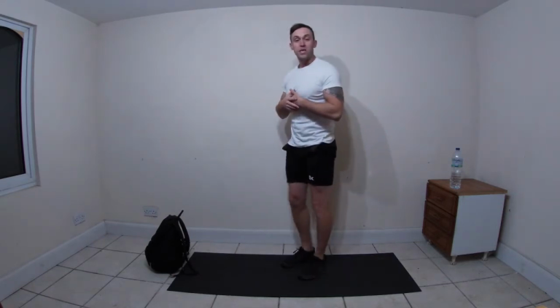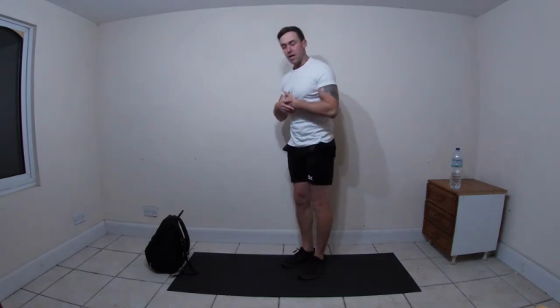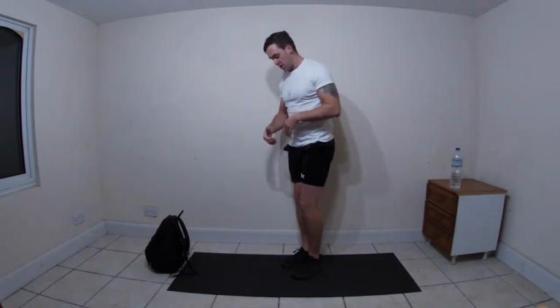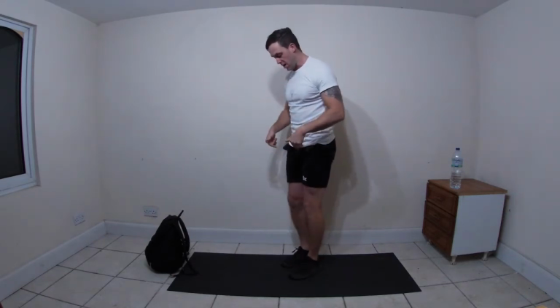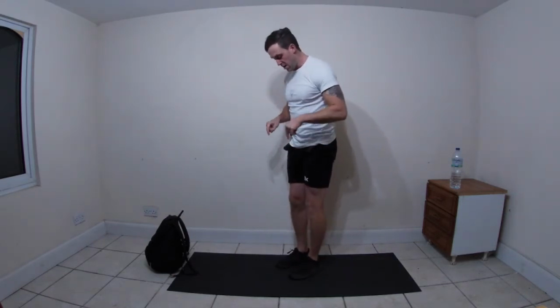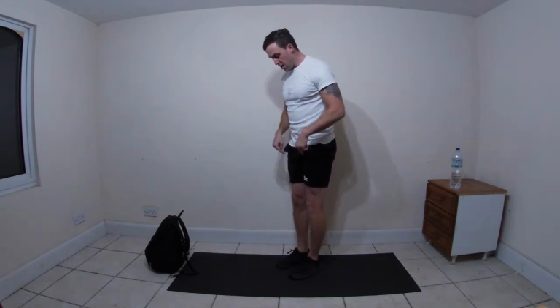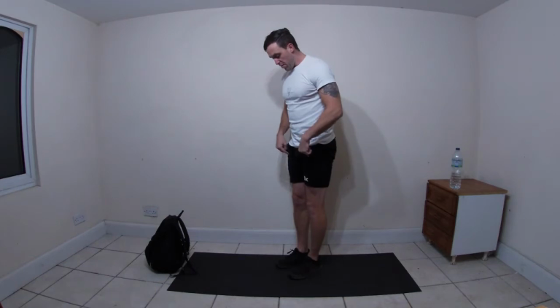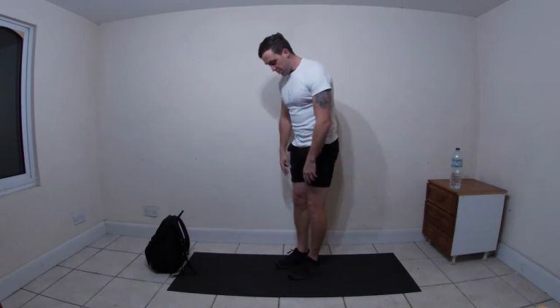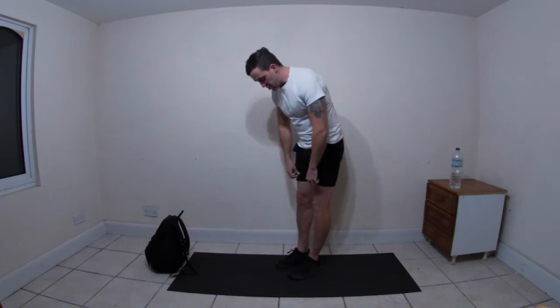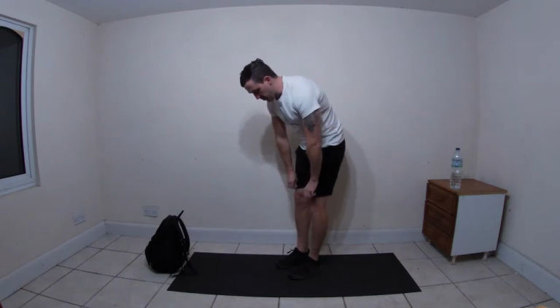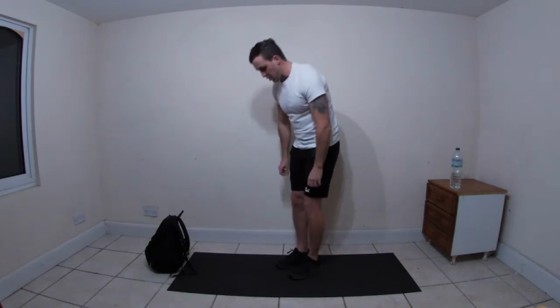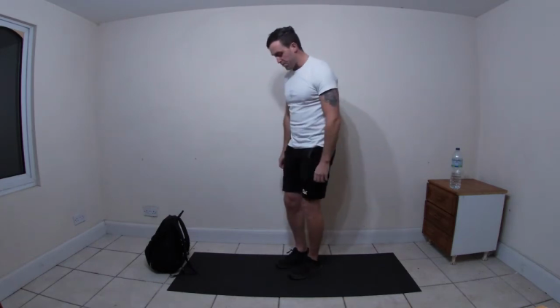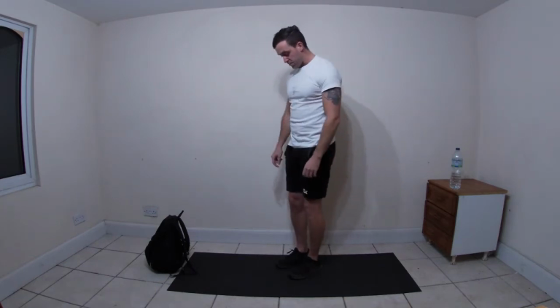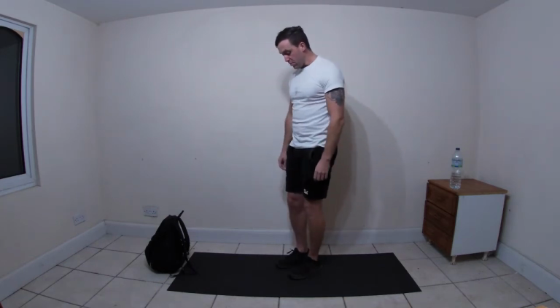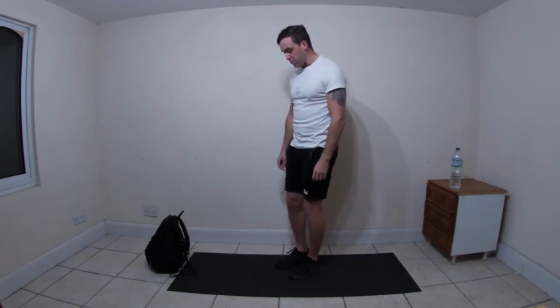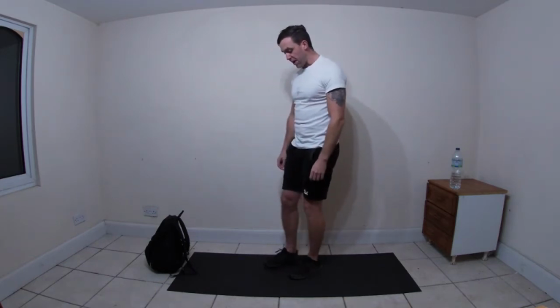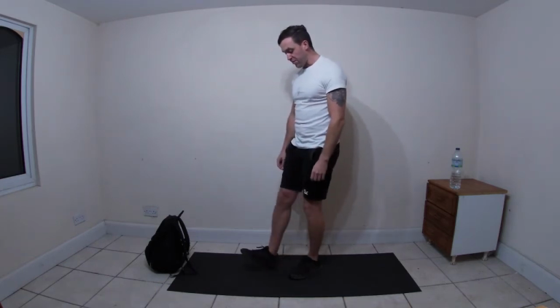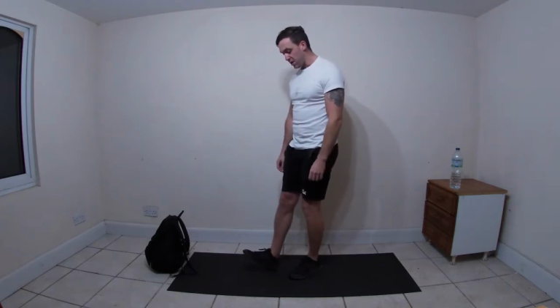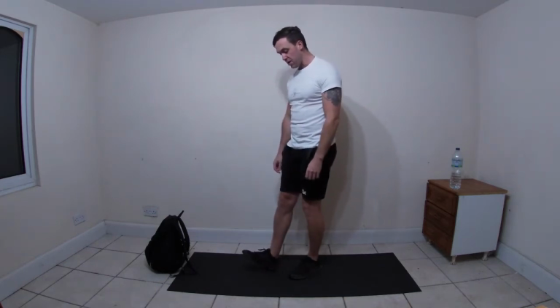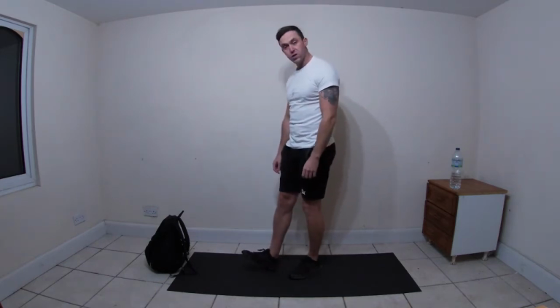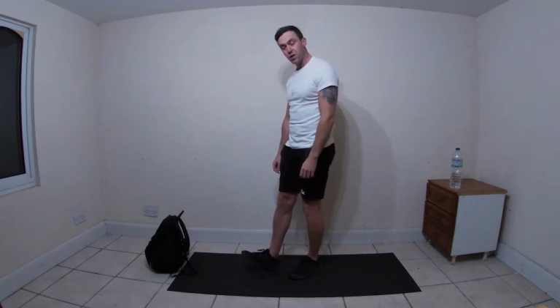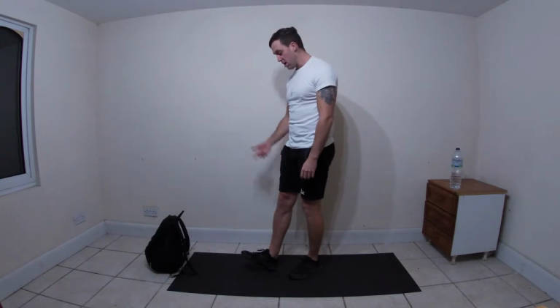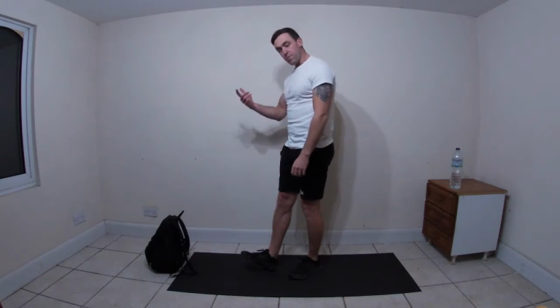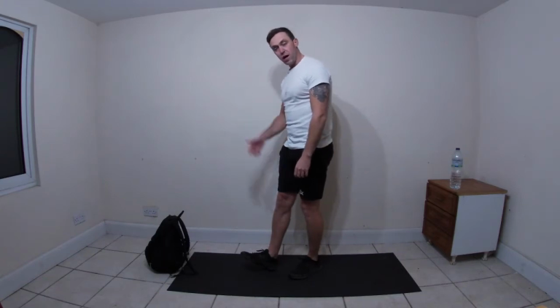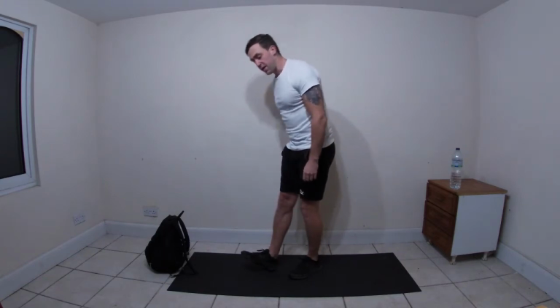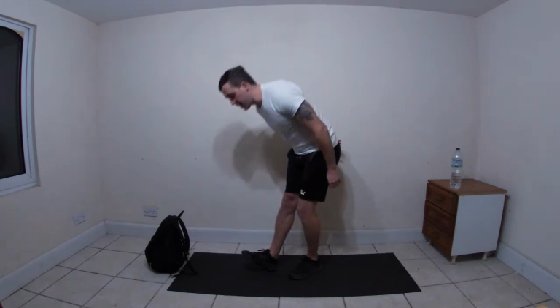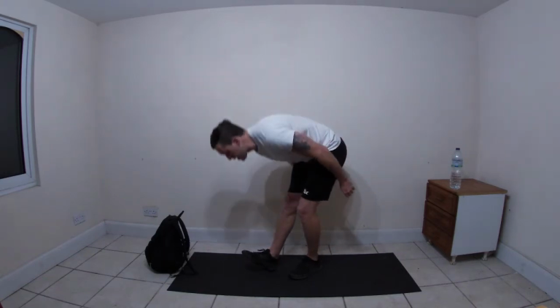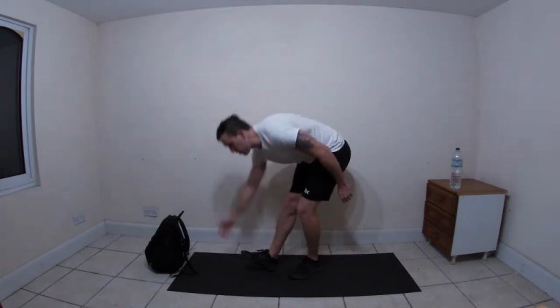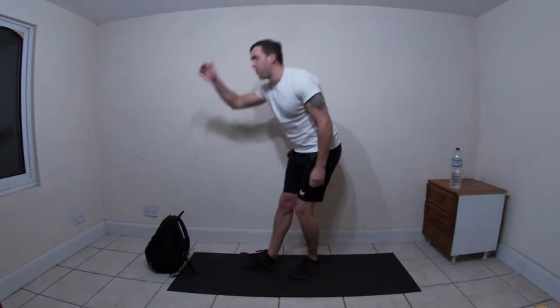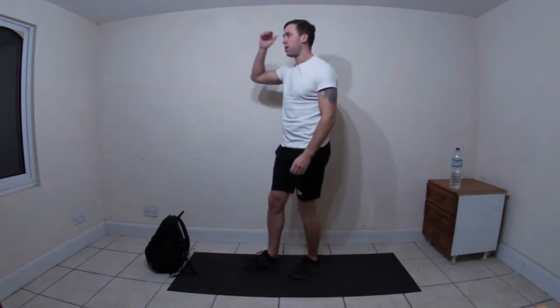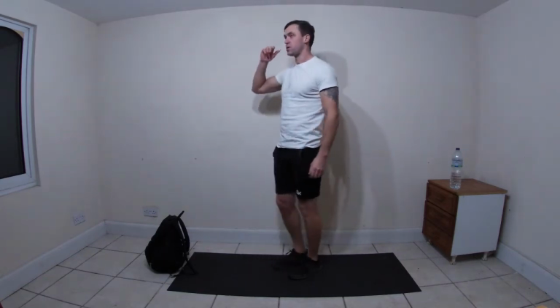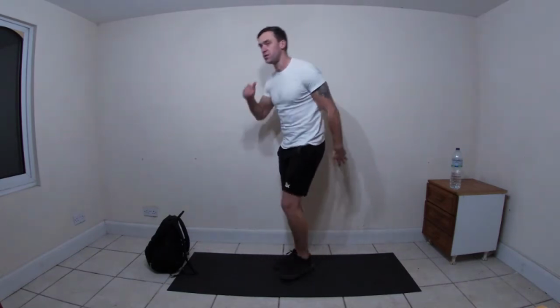Pigeon steps - legs straight, bring the right foot out in front onto the heel, bring the right hand down the back of the leg, sweep up, switch sides.